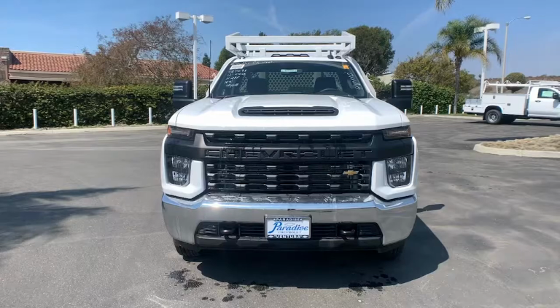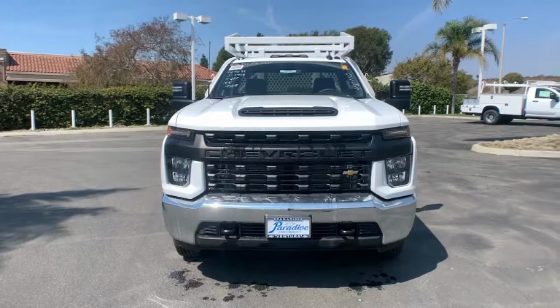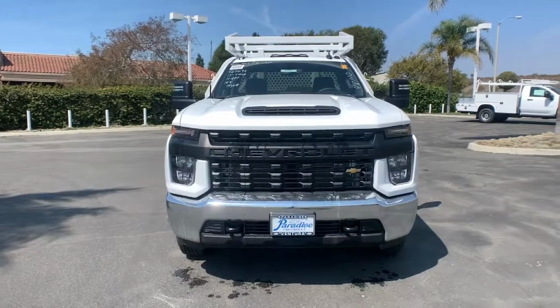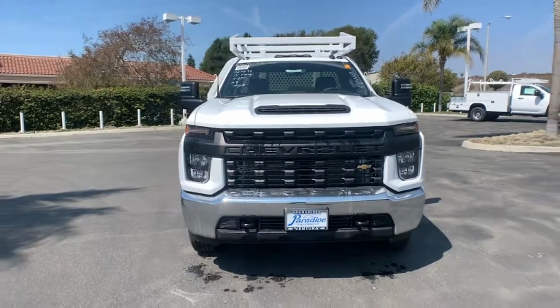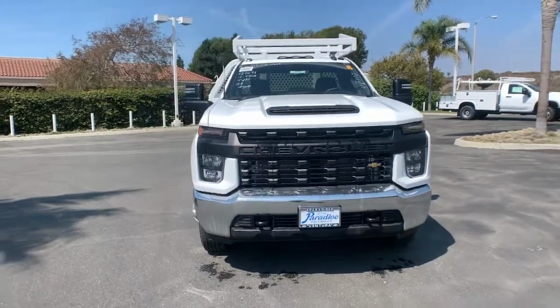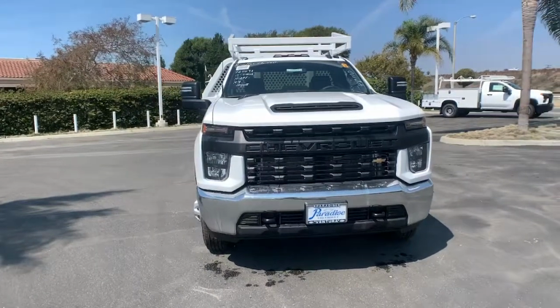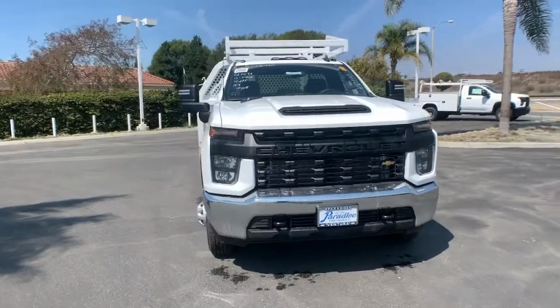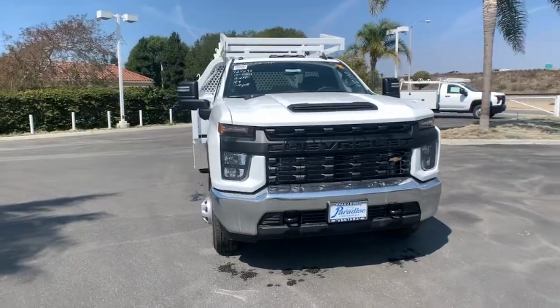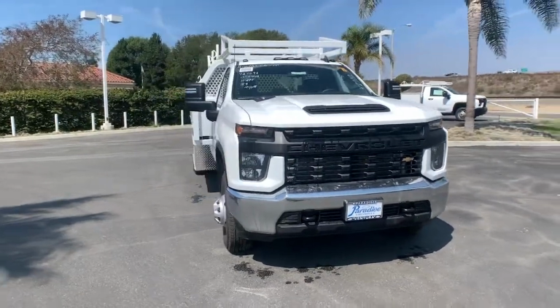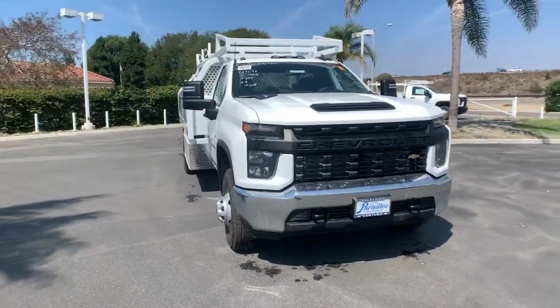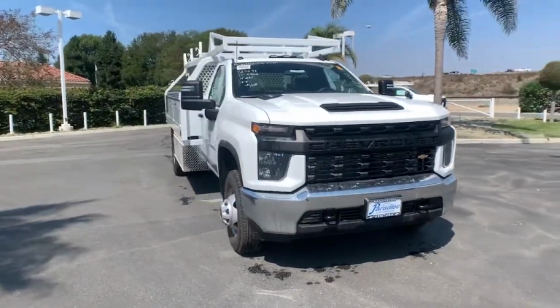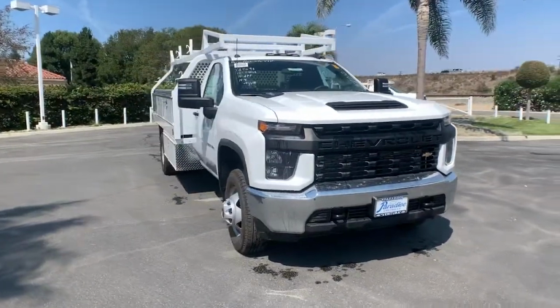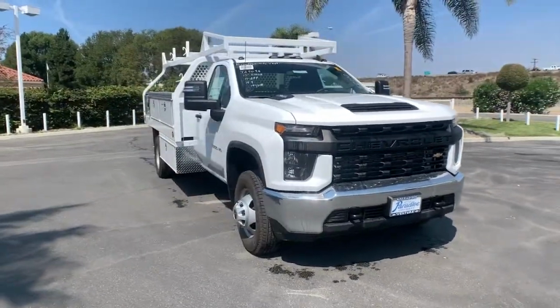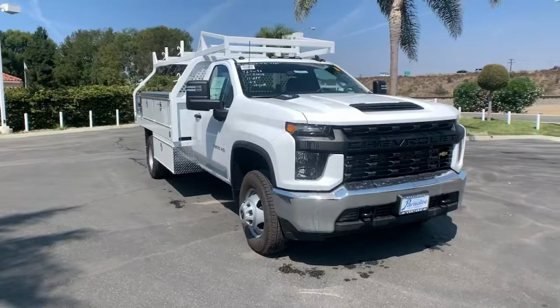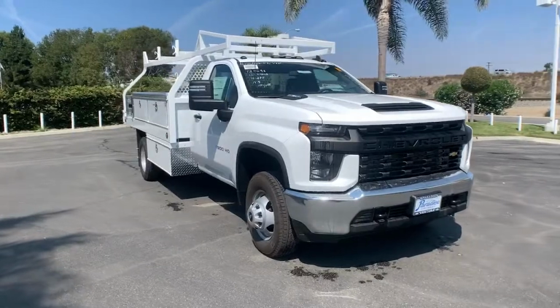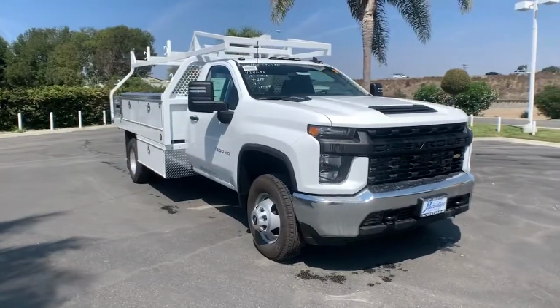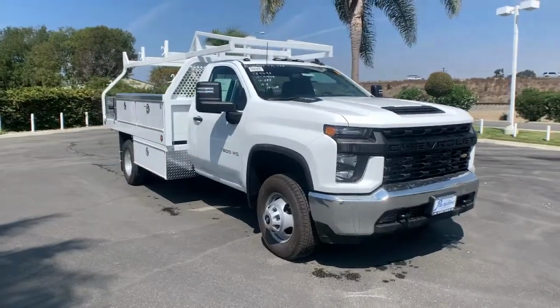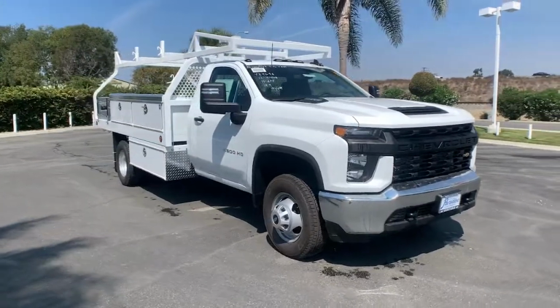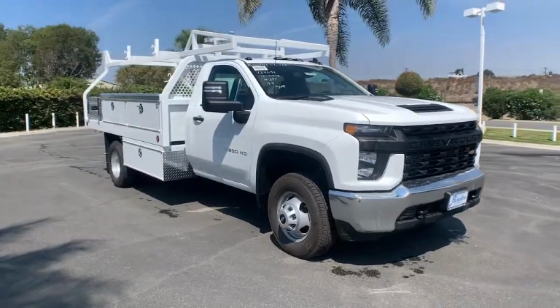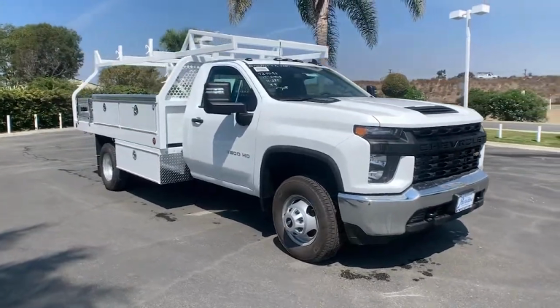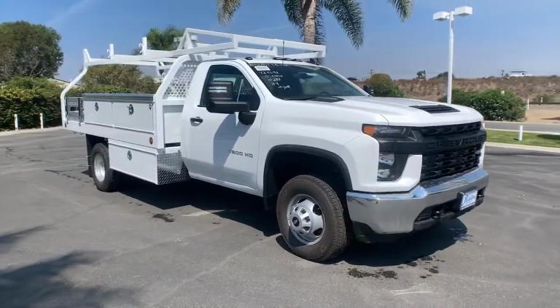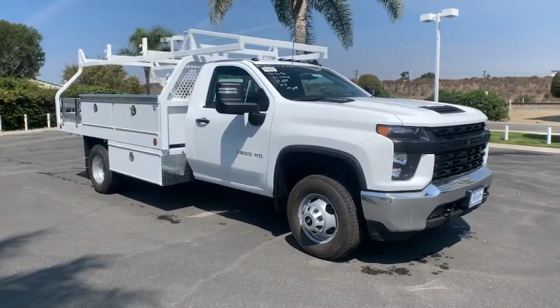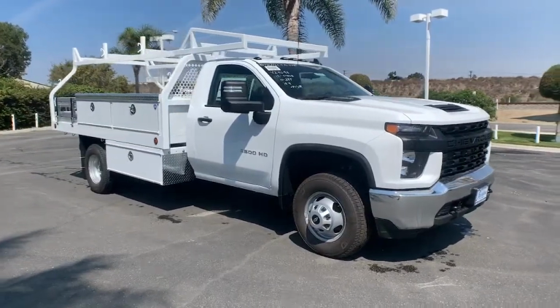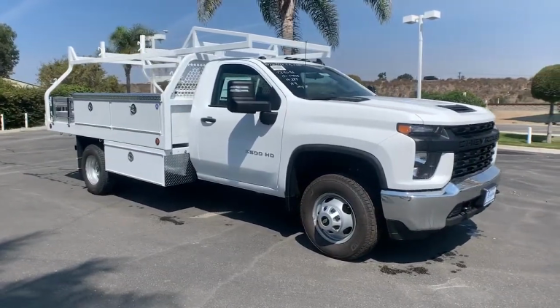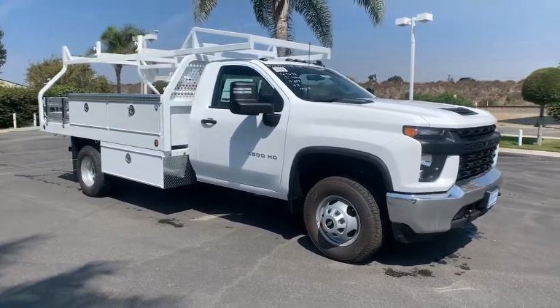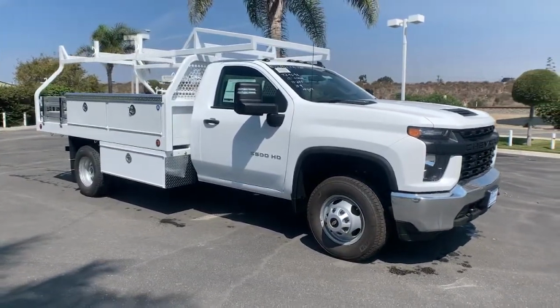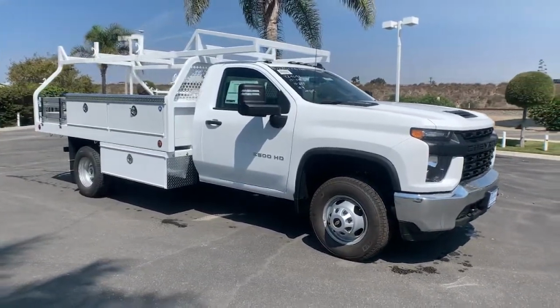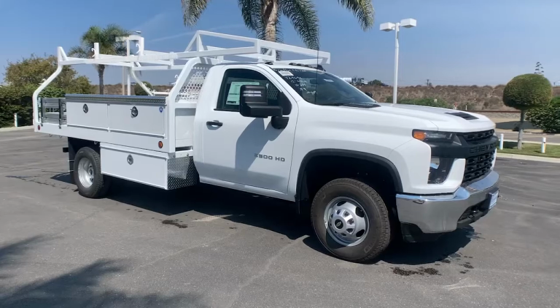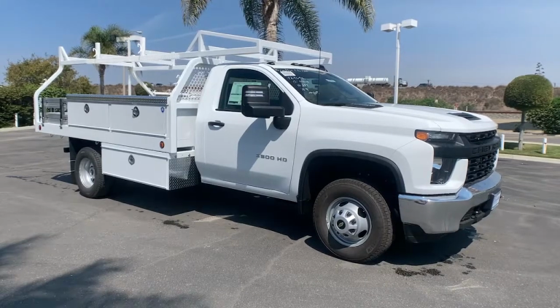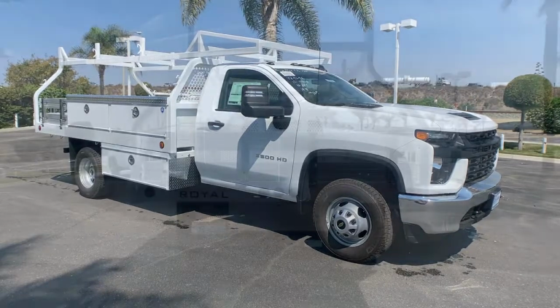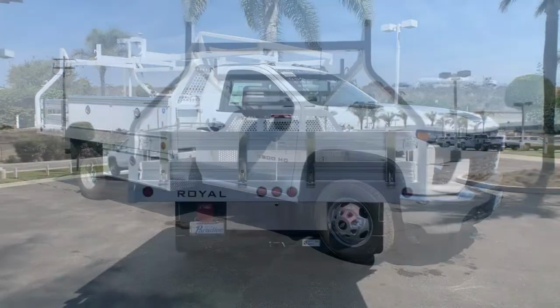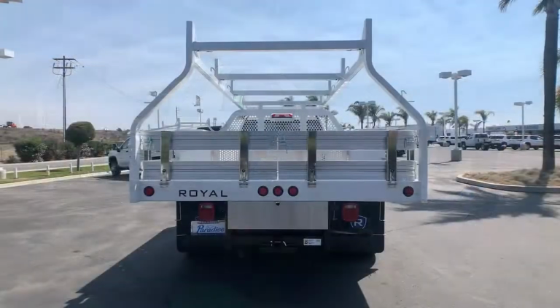Get a feel for the 2021 Chevrolet Silverado. Aim higher than ever in the all-new Silverado pickup, the truck that digs deep to give you more of what you want and need.